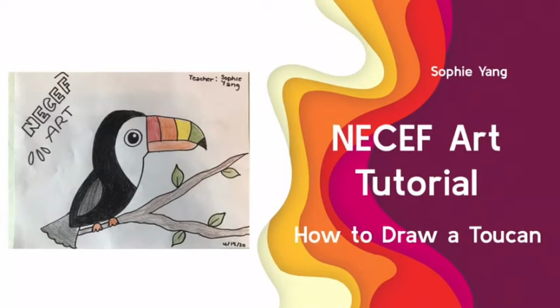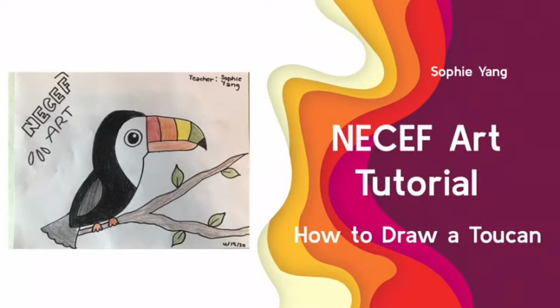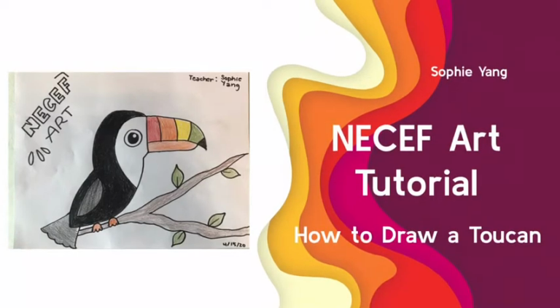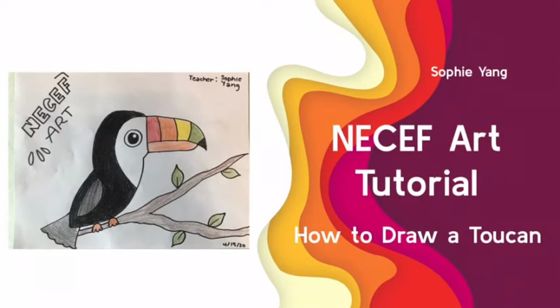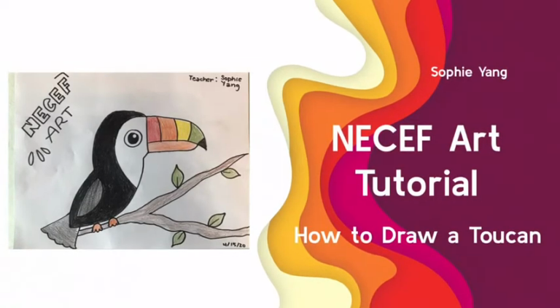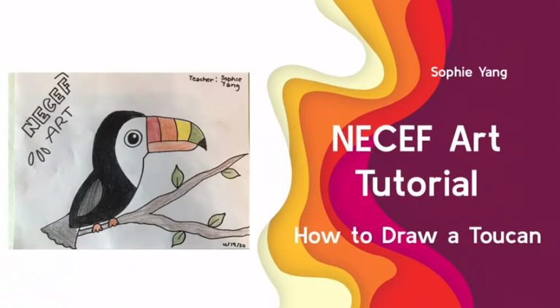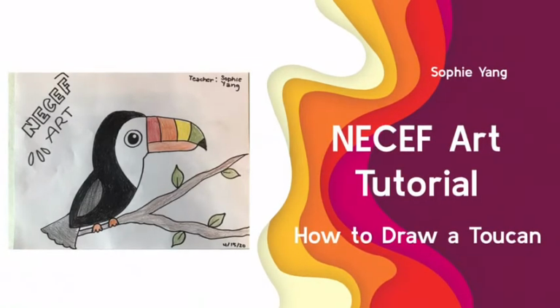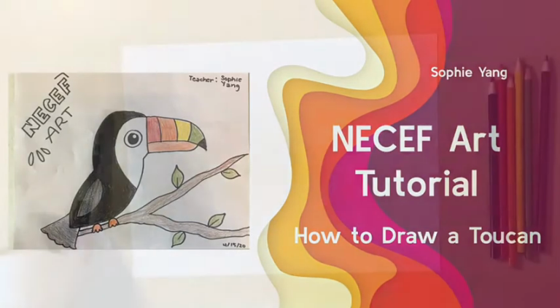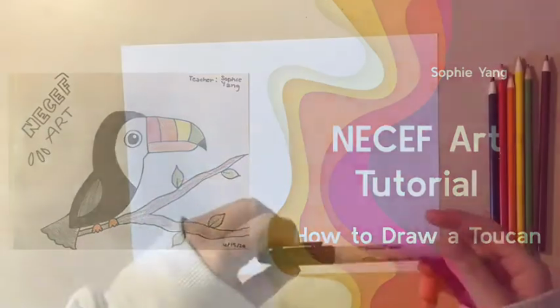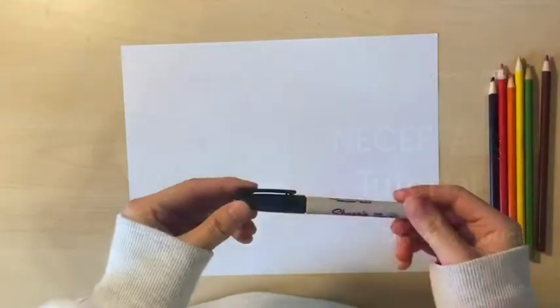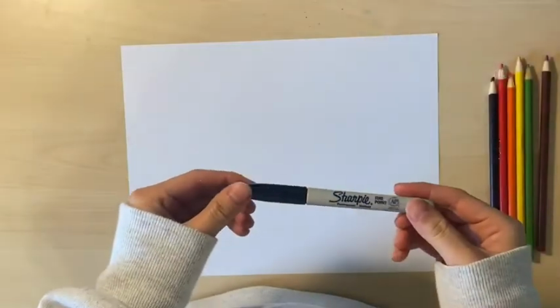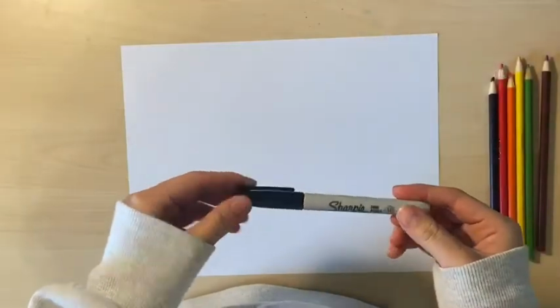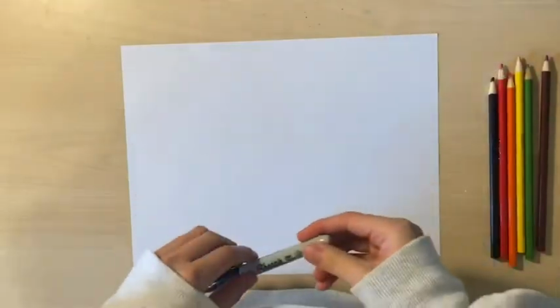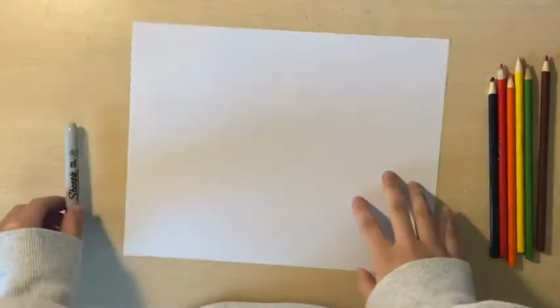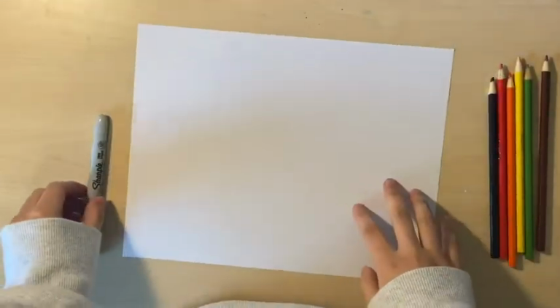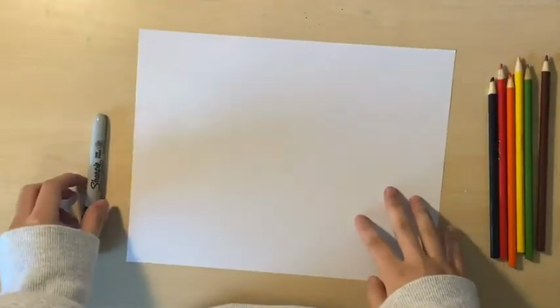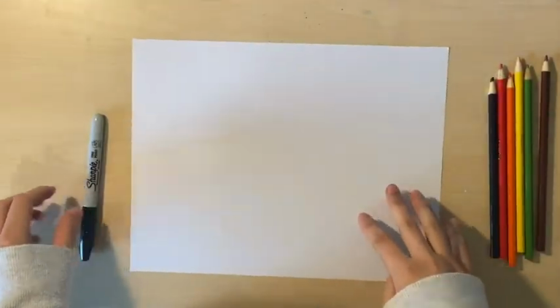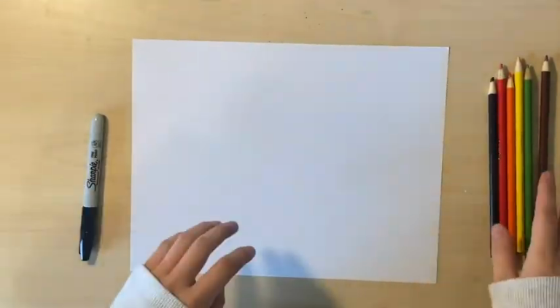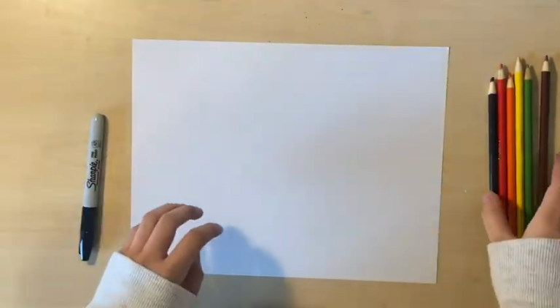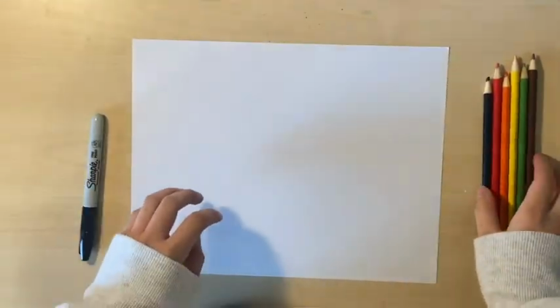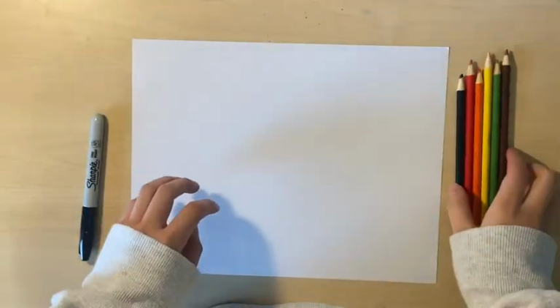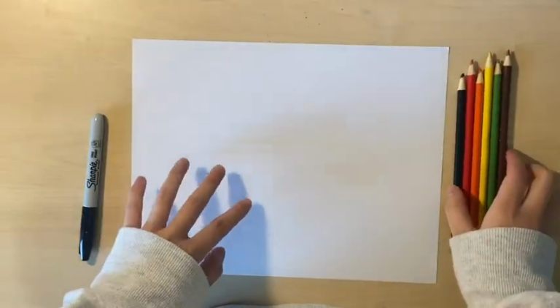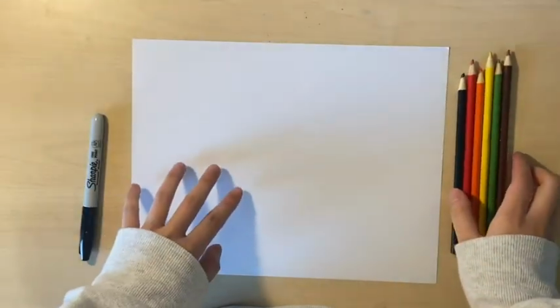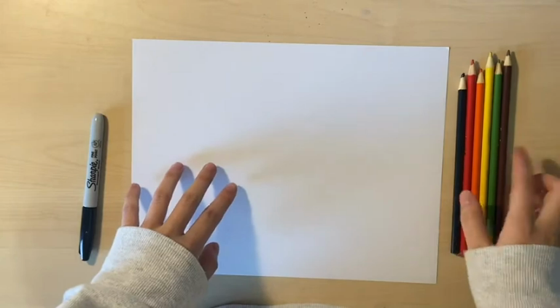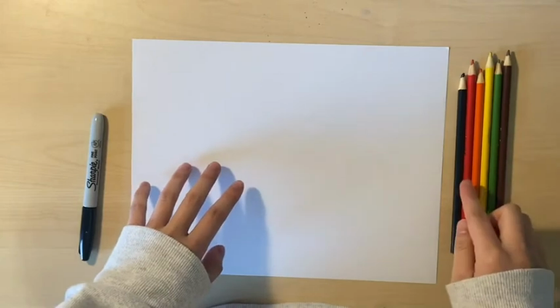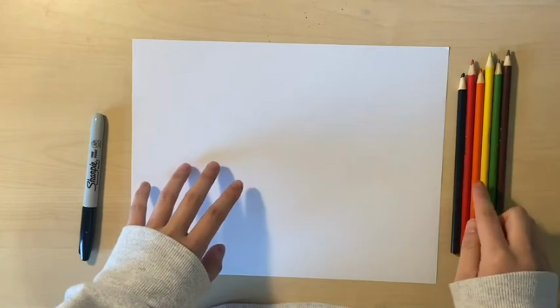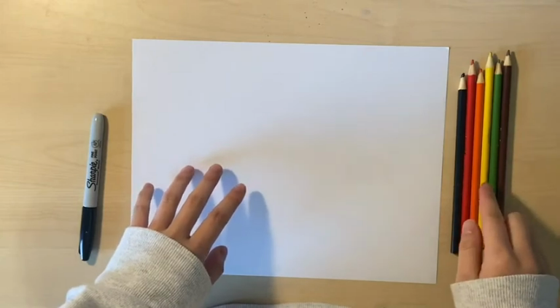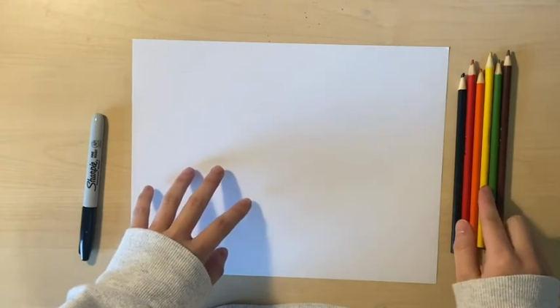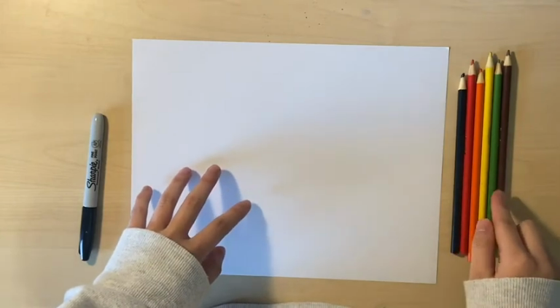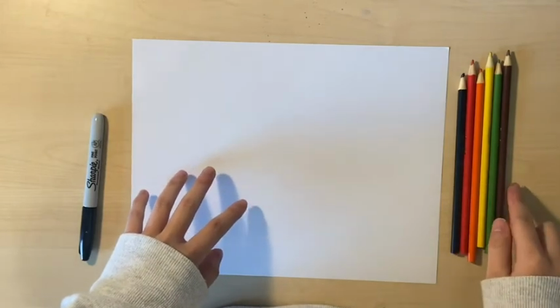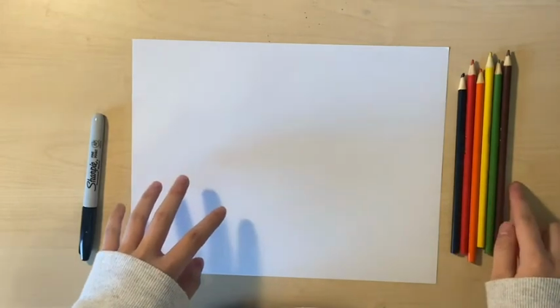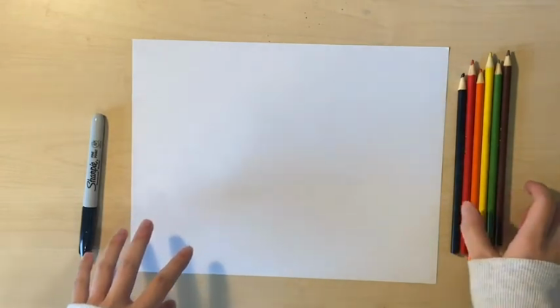The materials you will be needing for today are a marker, a piece of plain white paper, and some colored pencils. I have black, red, orange, yellow, green, and brown.